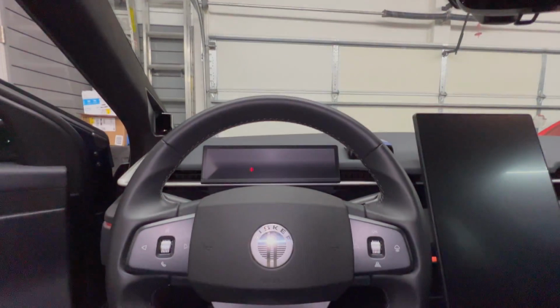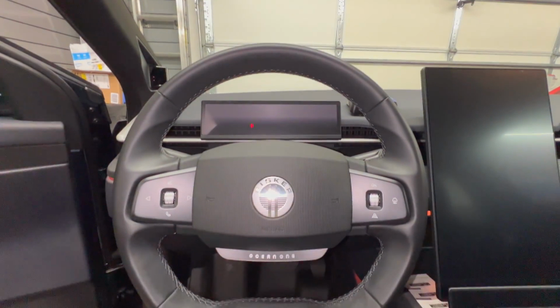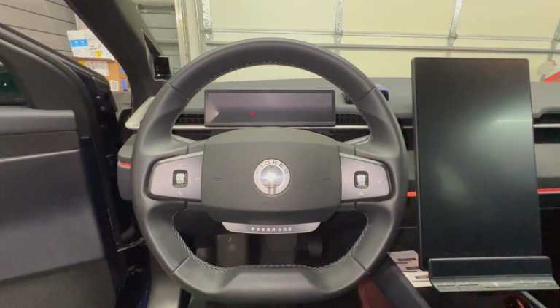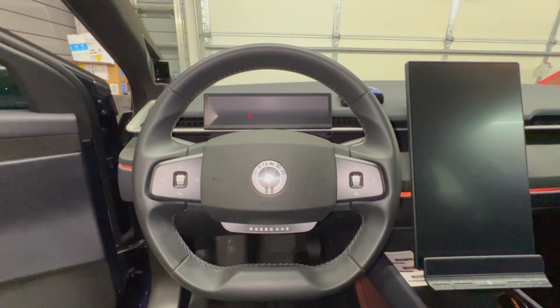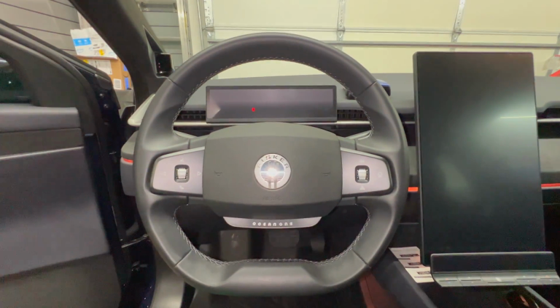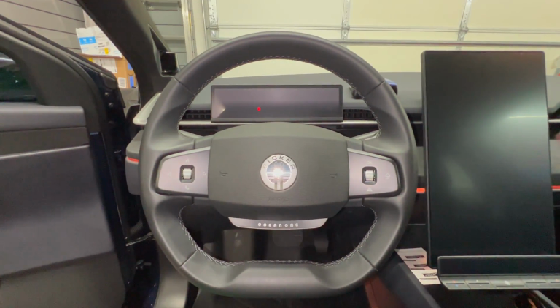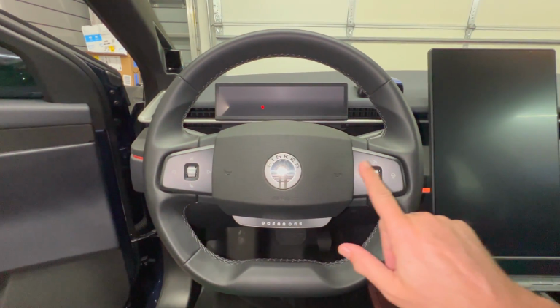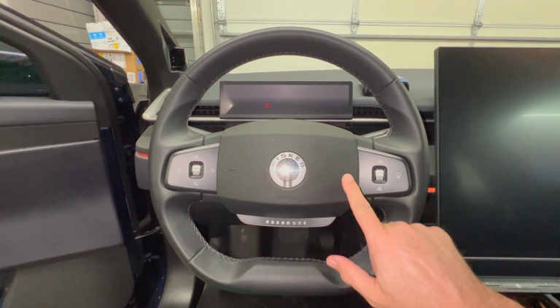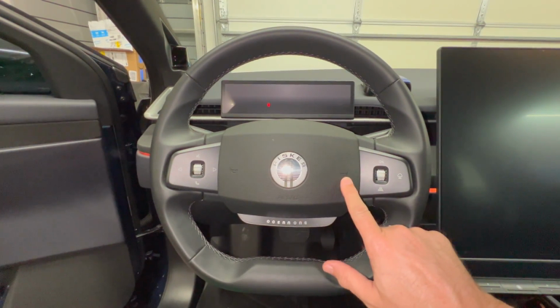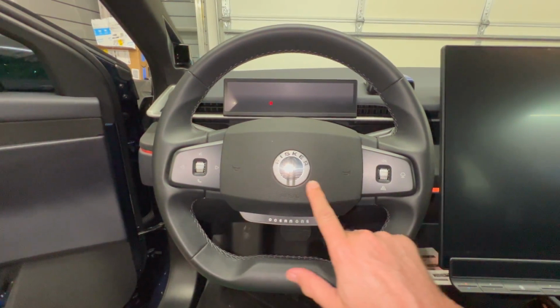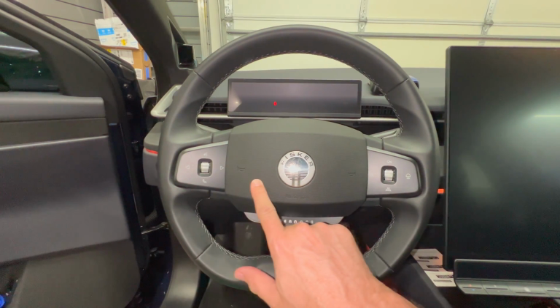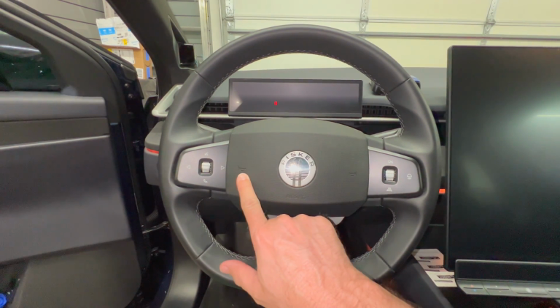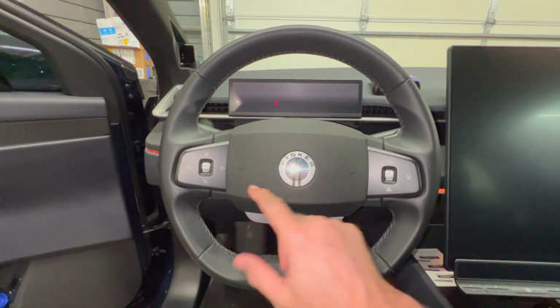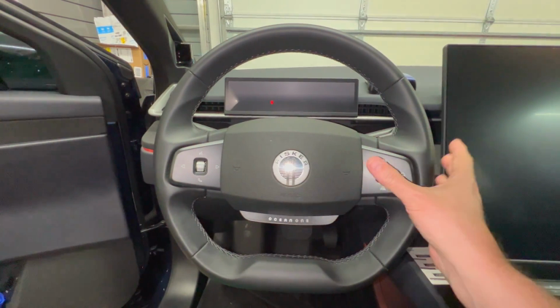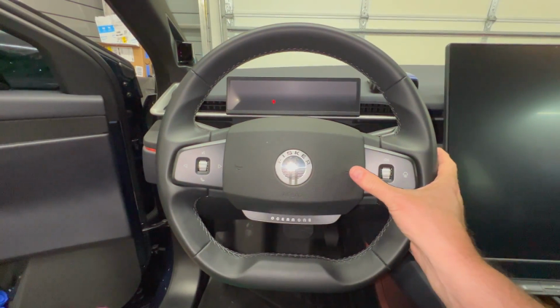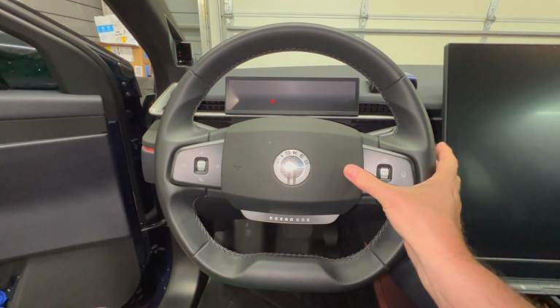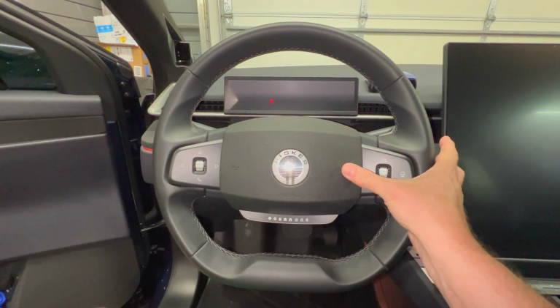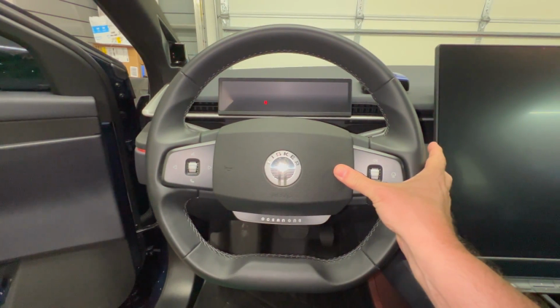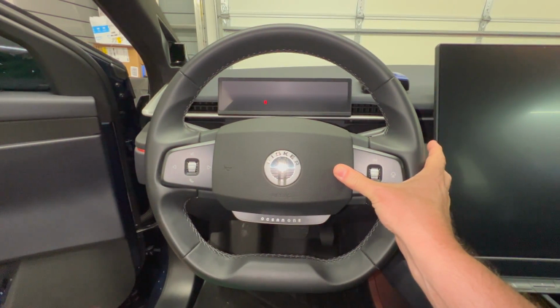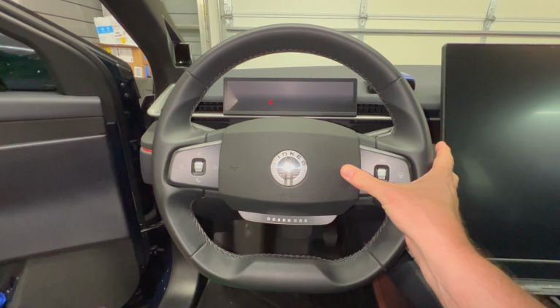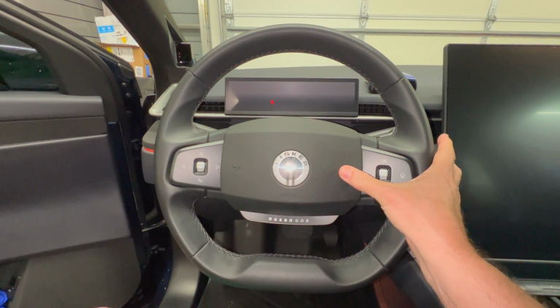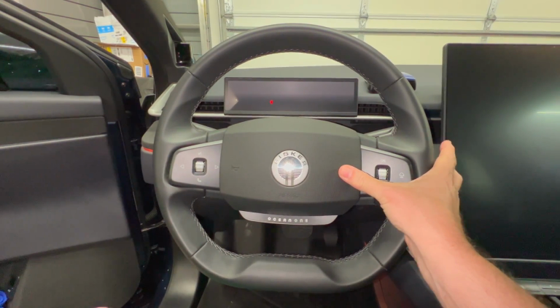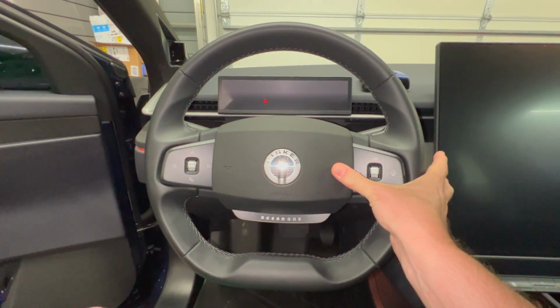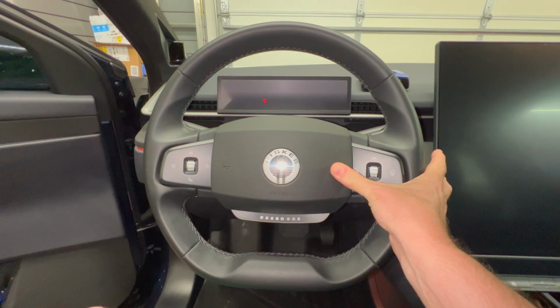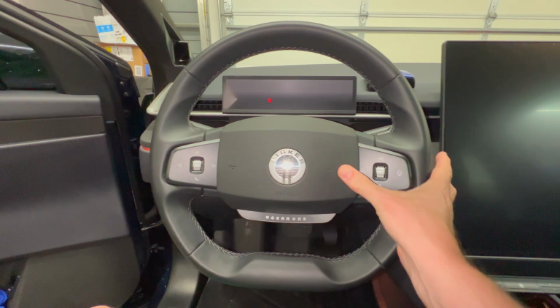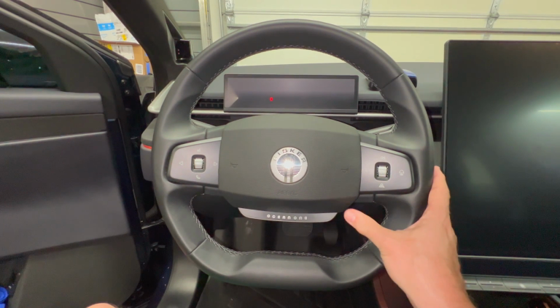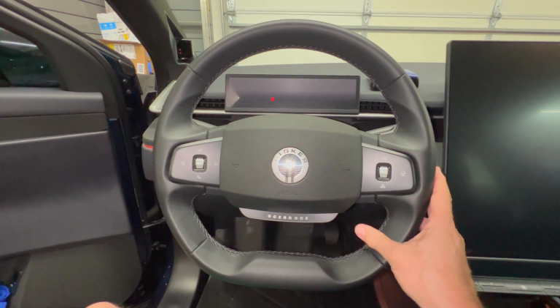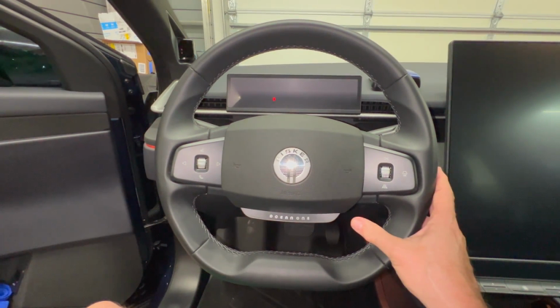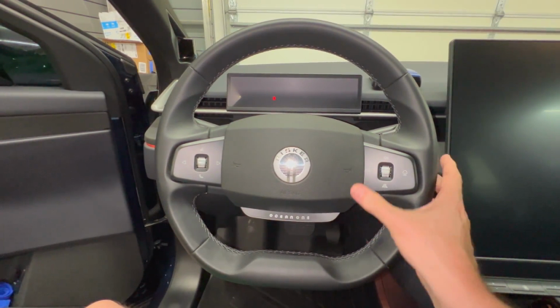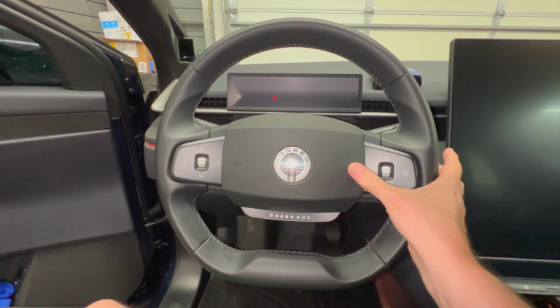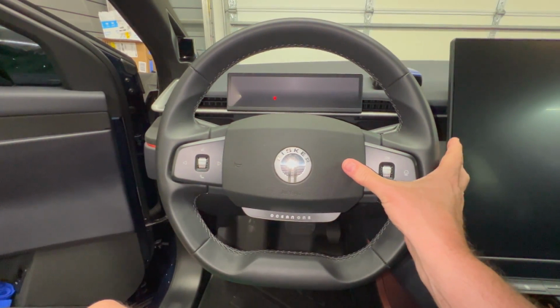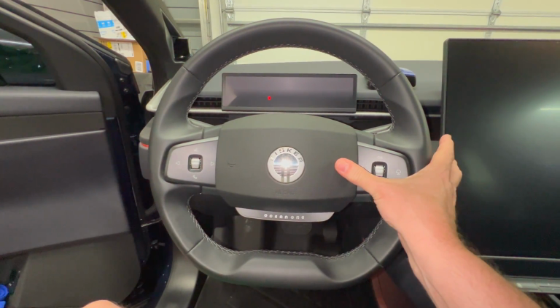Today is a quick tip video. If you happen to have the horn not operating on your steering wheel, today's video is for you. Let's get started.